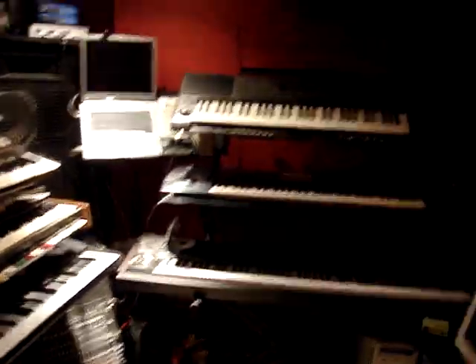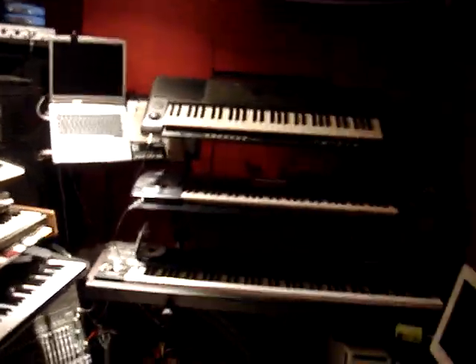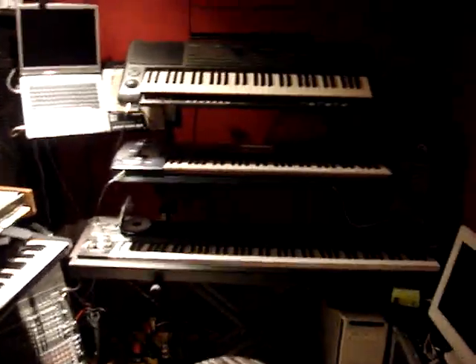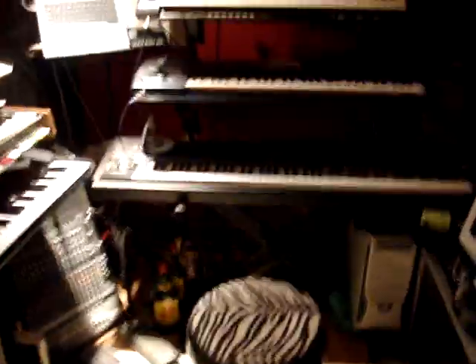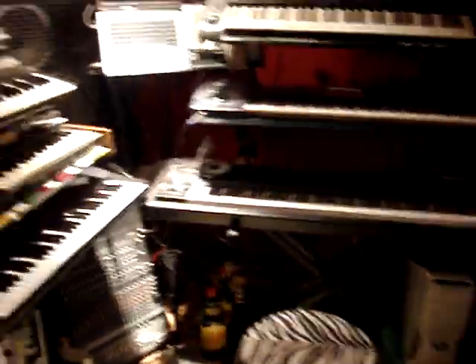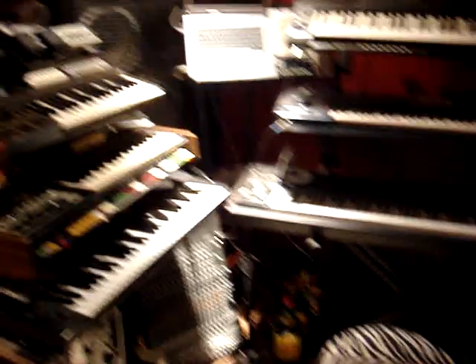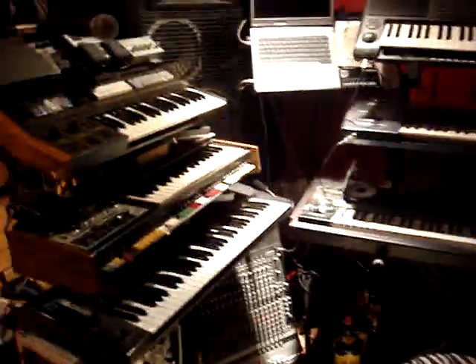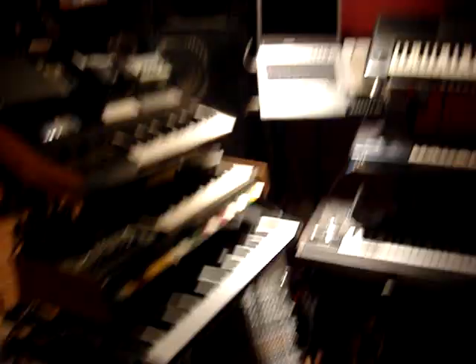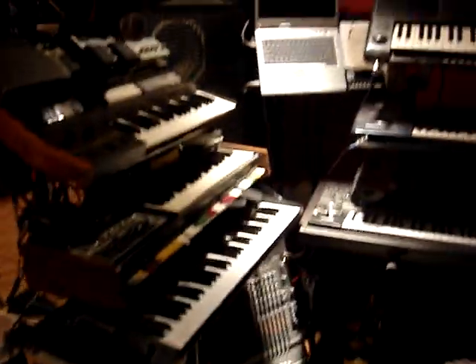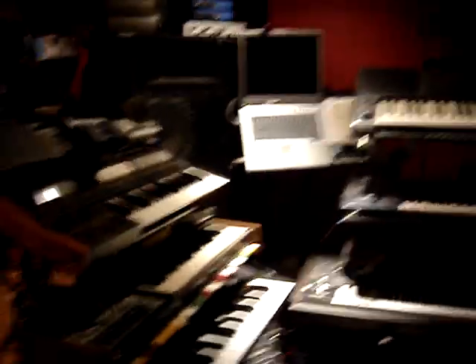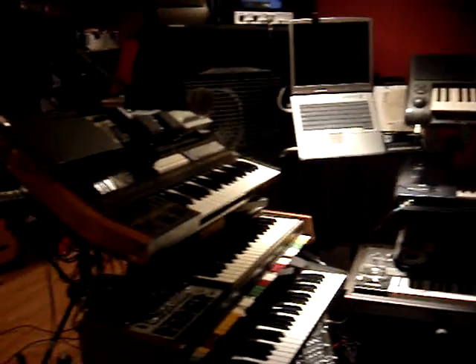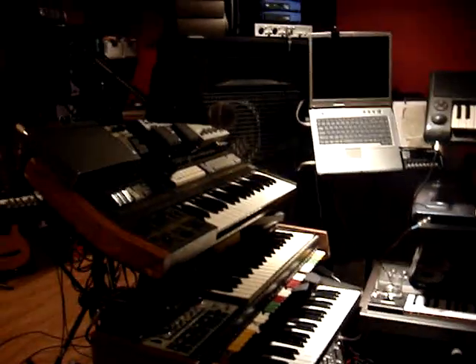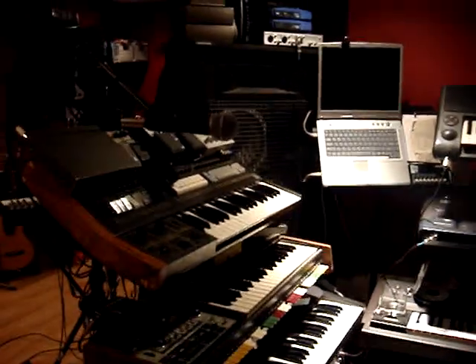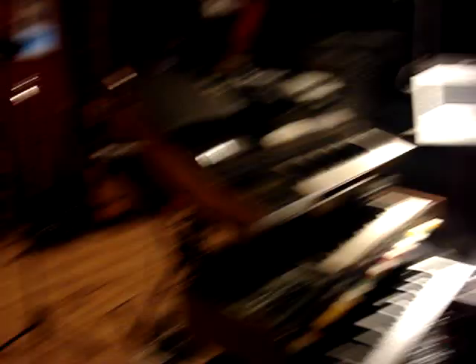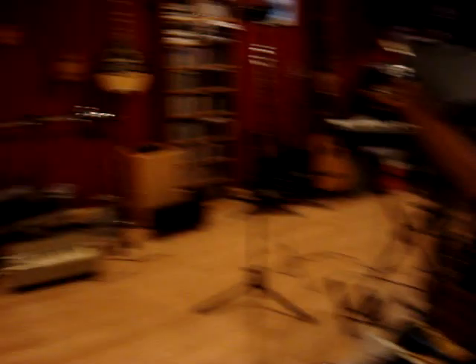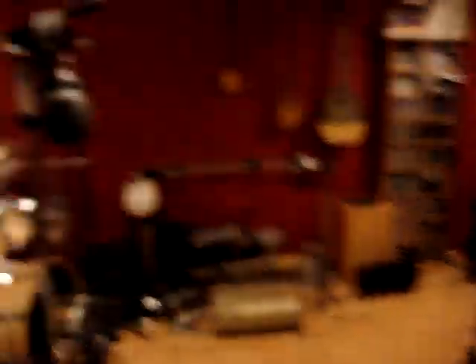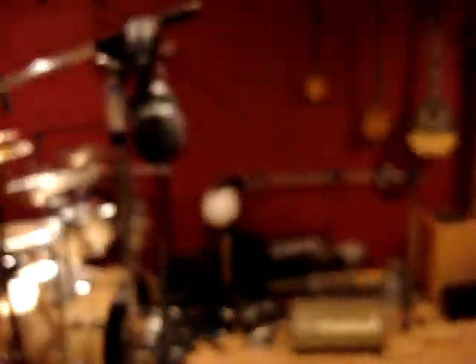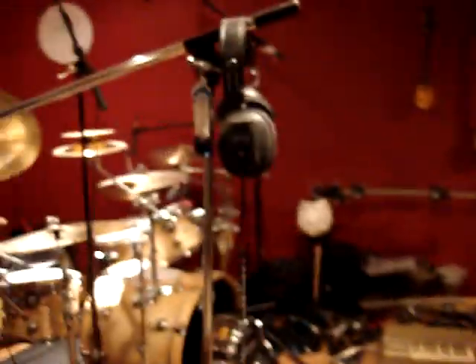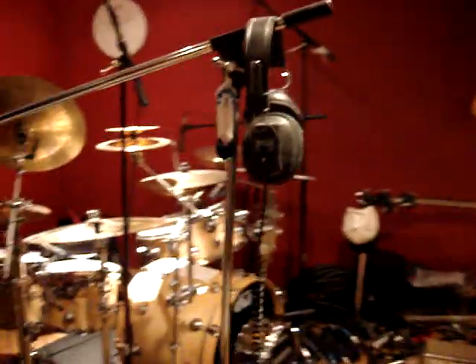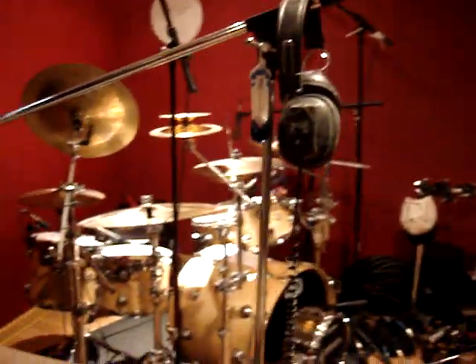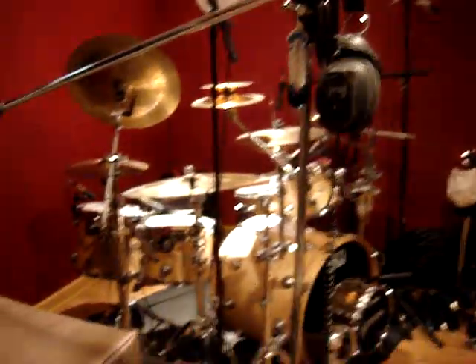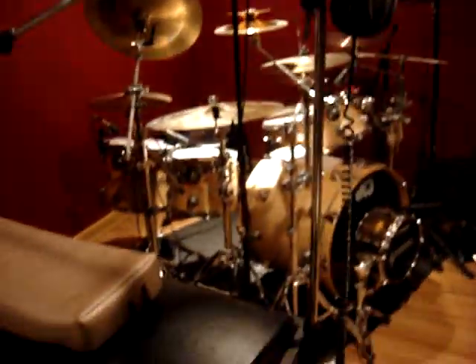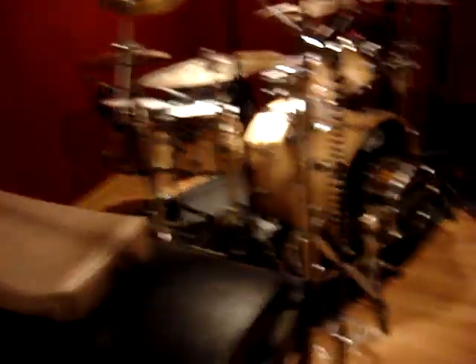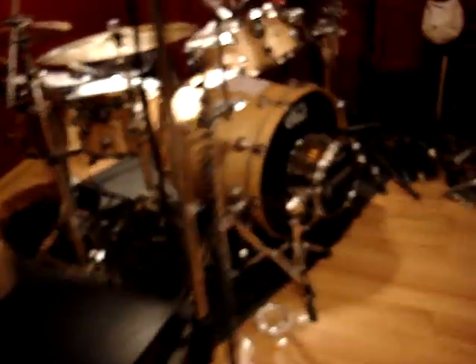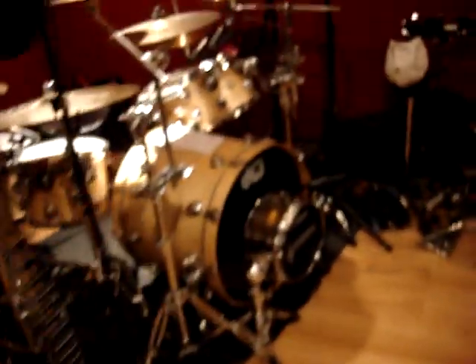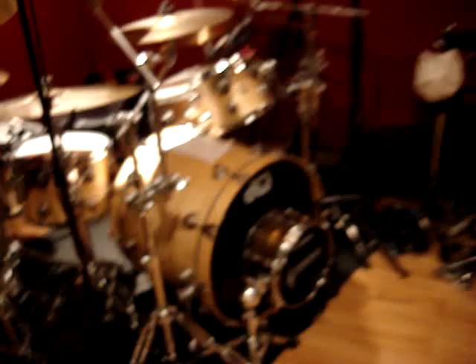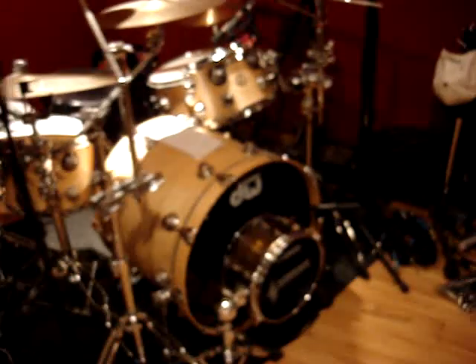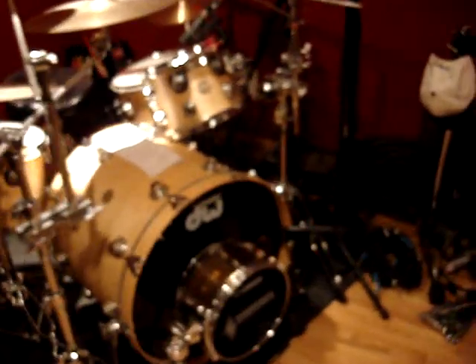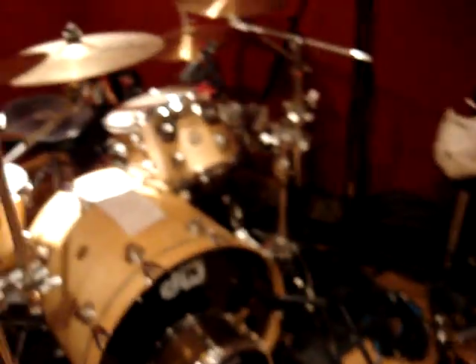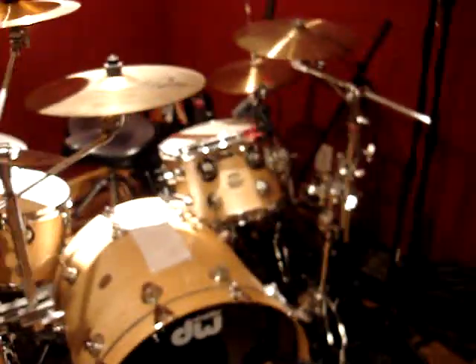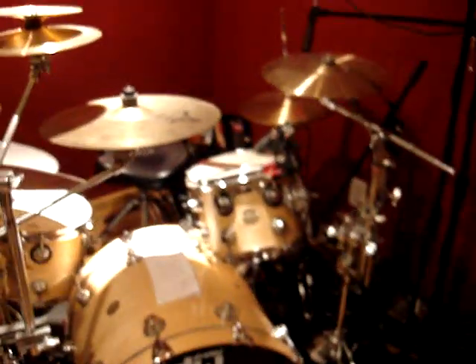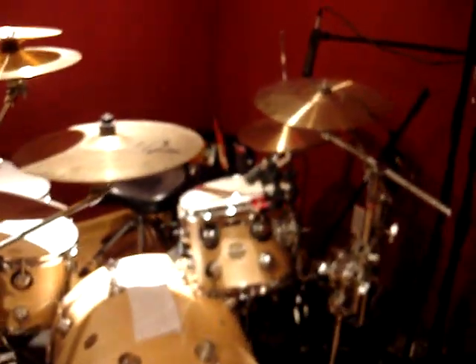Just some keyboards here, a little pre-production keyboard area. The kit is actually what I'm using — it's a DW kit.